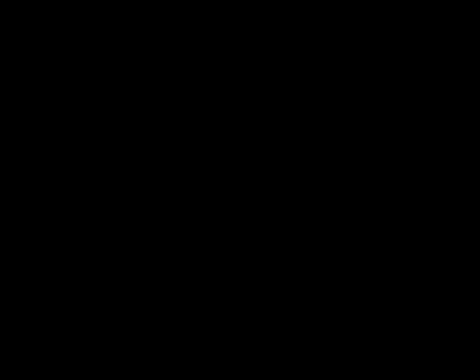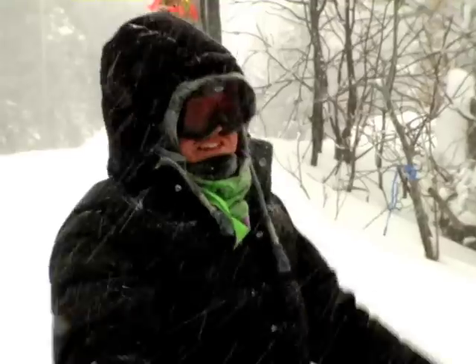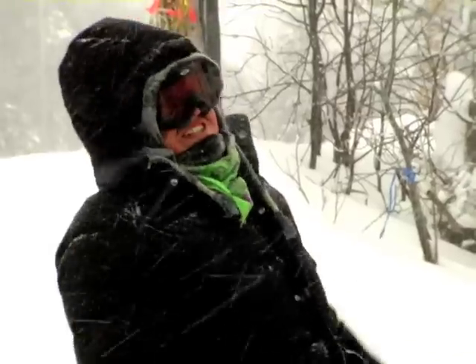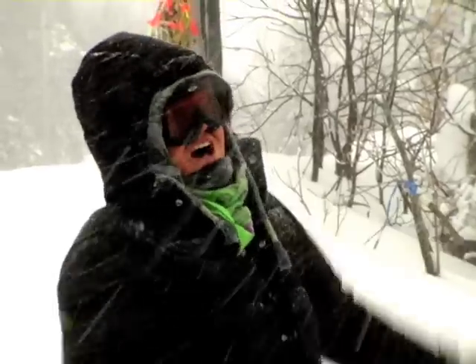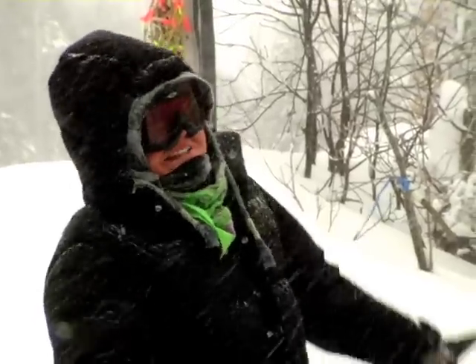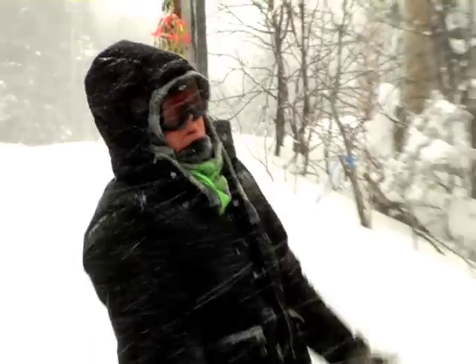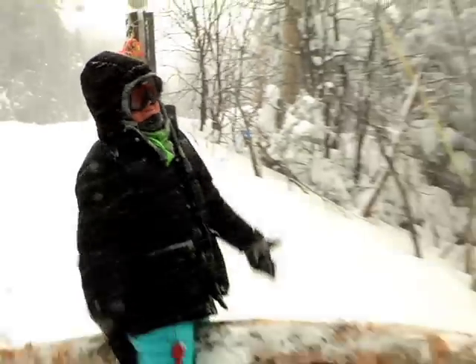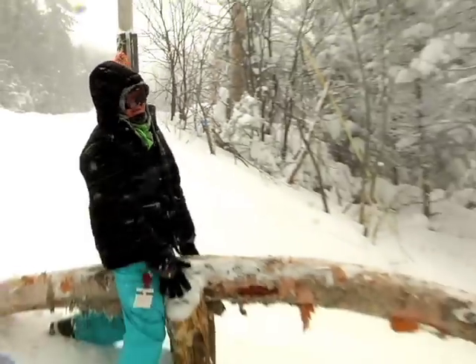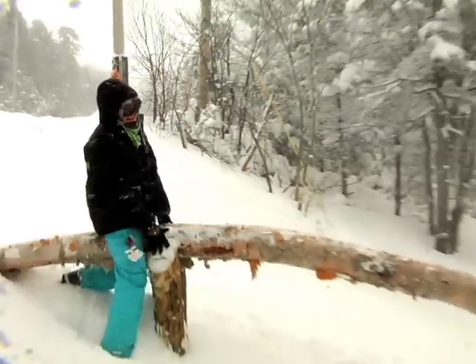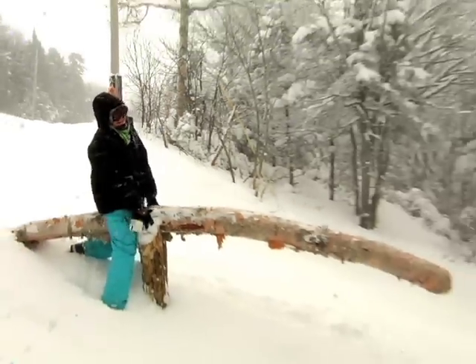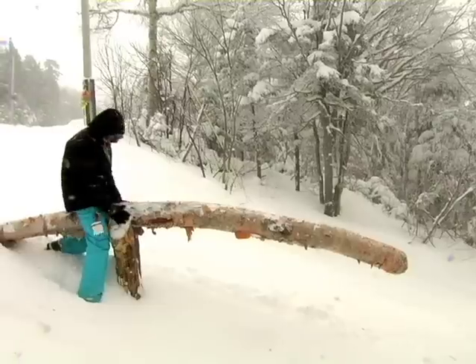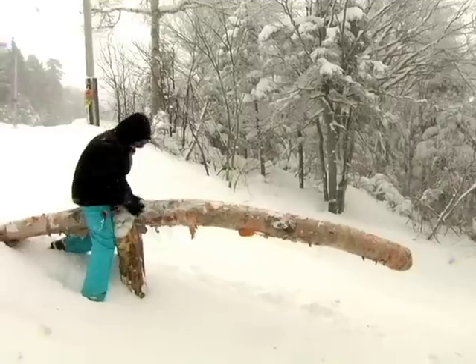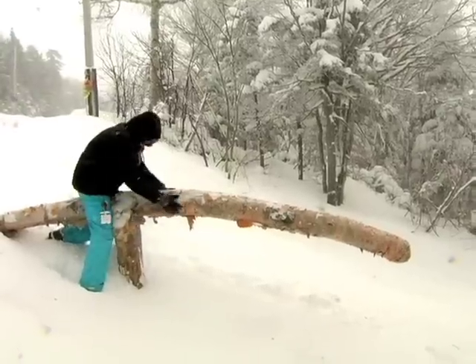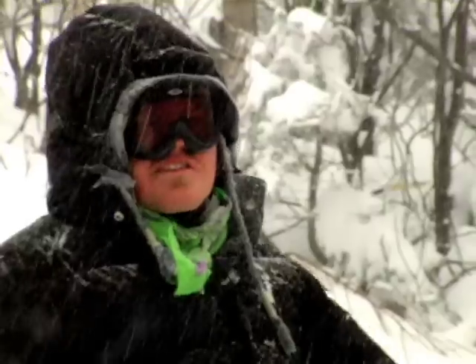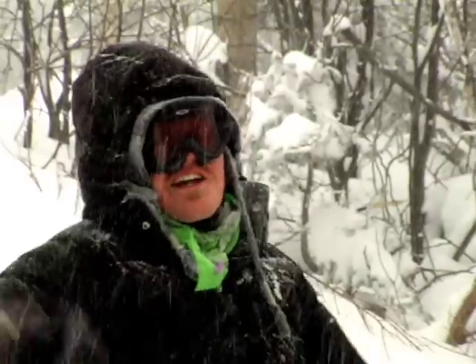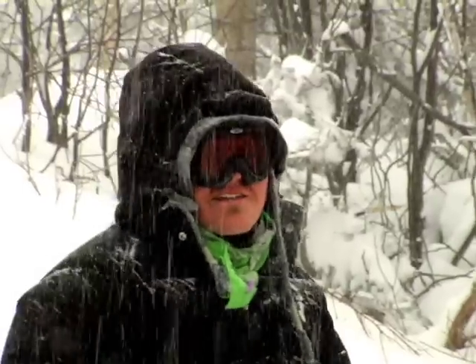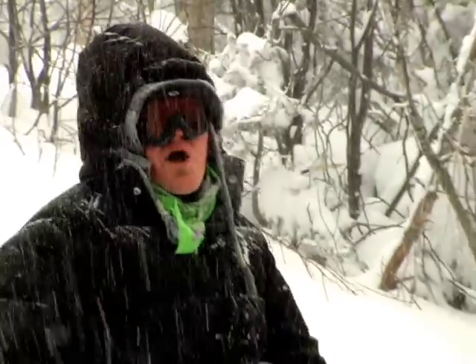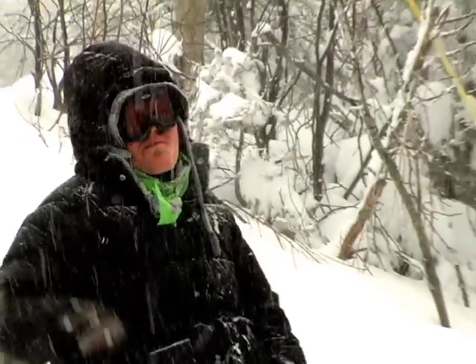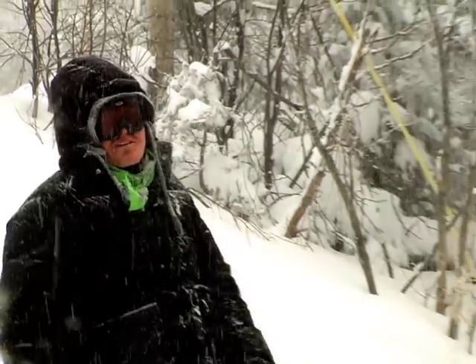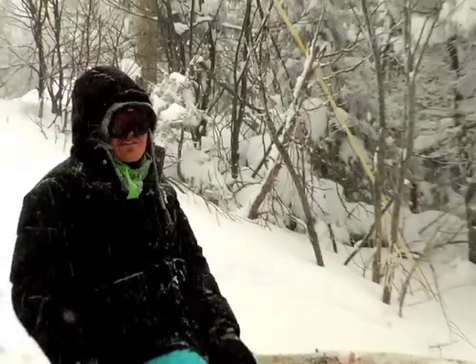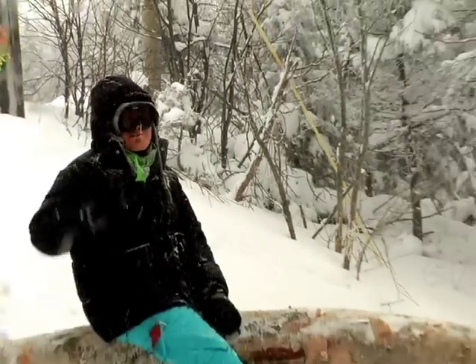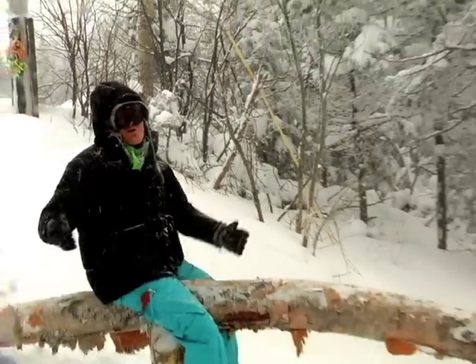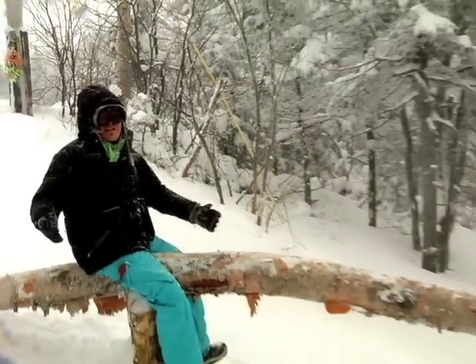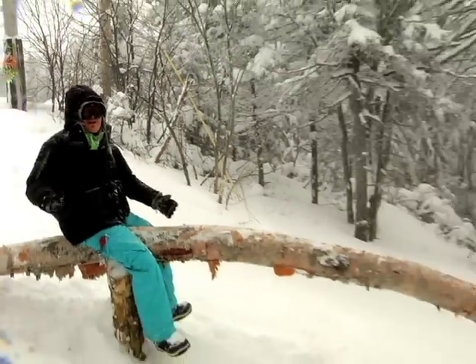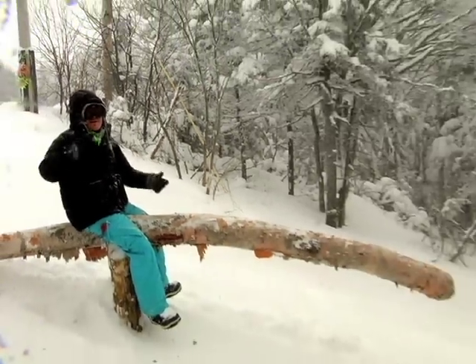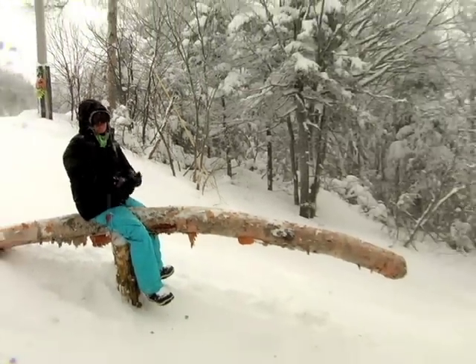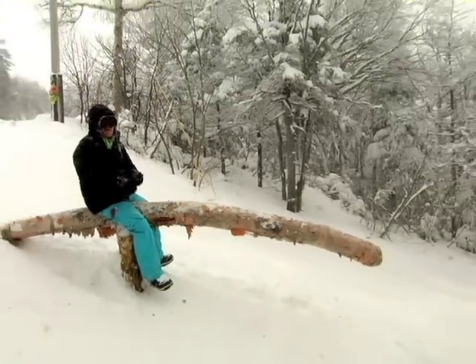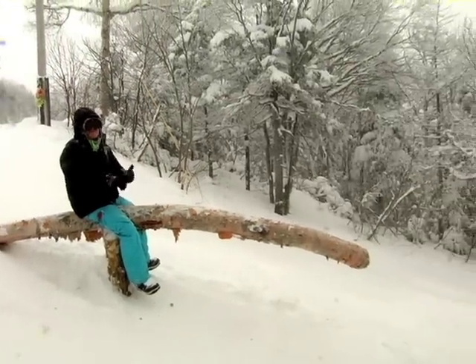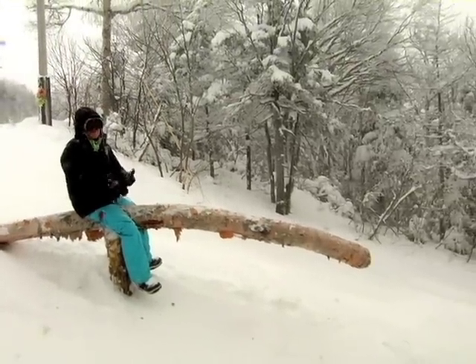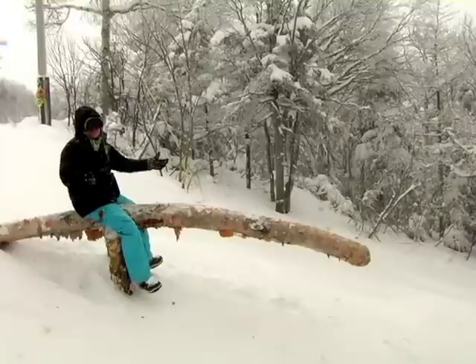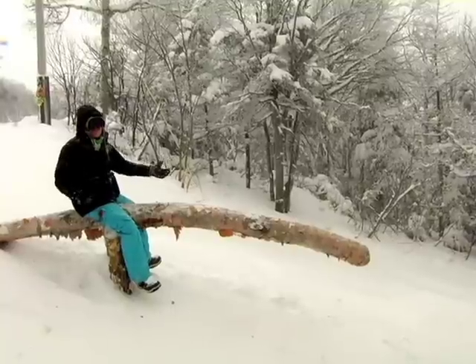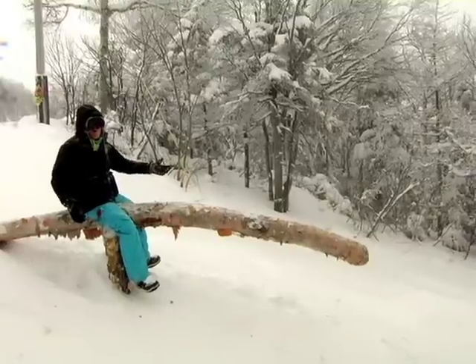The stash is all natural wood, baby! The stash at Killington is the only park on the East Coast that's all organic. We got natural rocks, natural trees, natural wood!